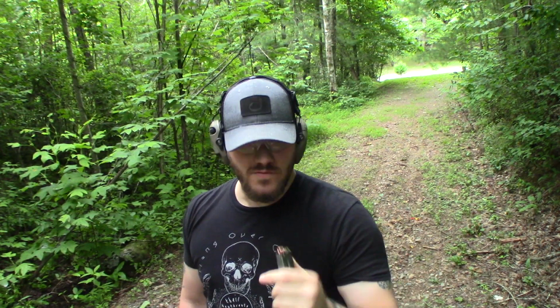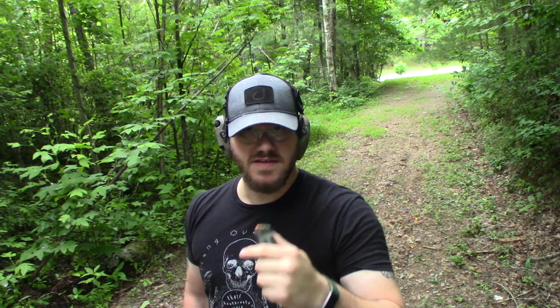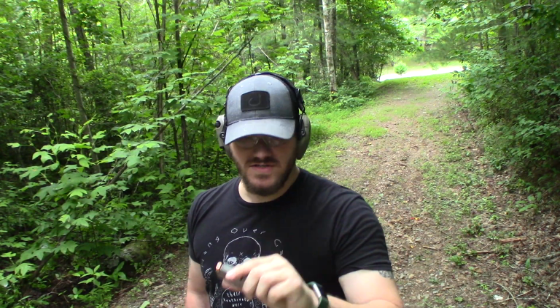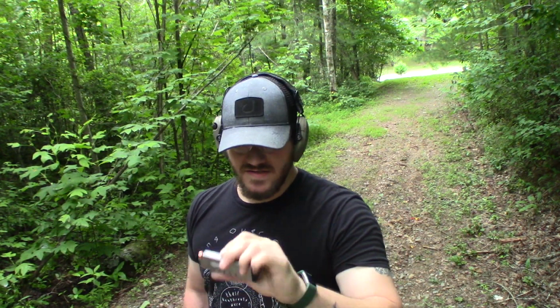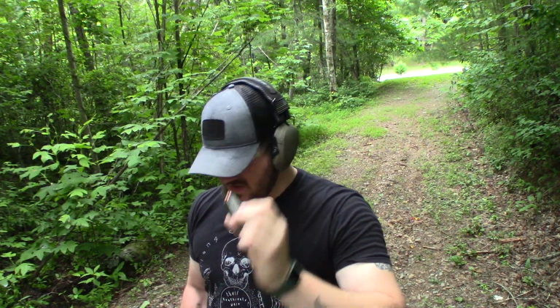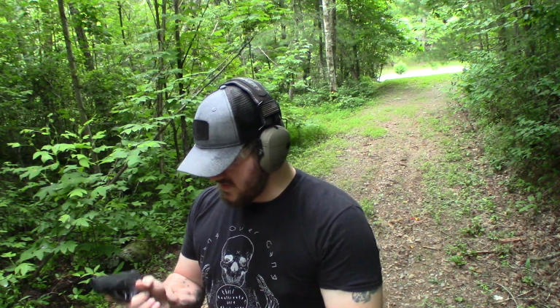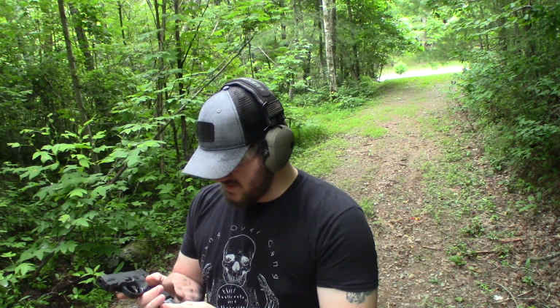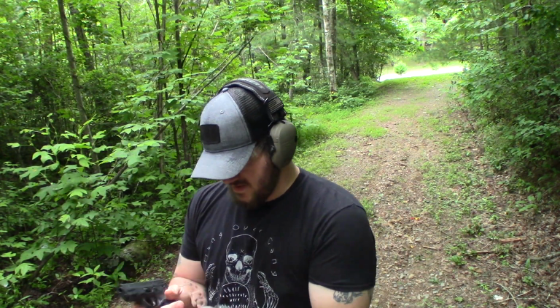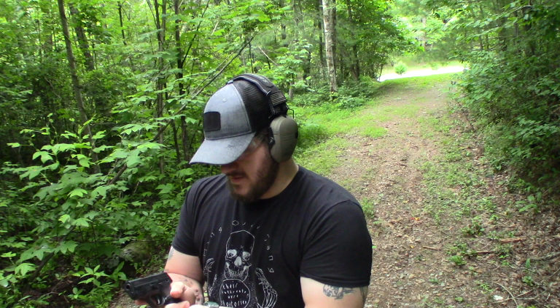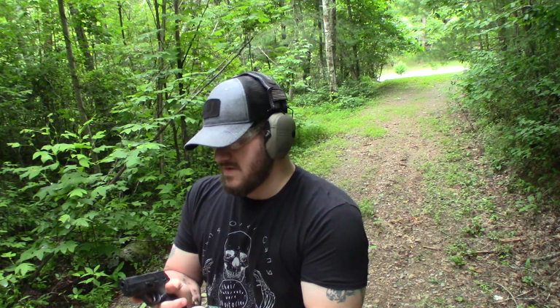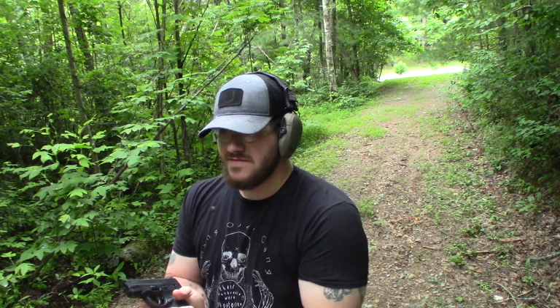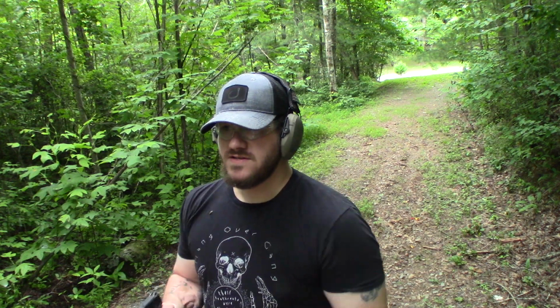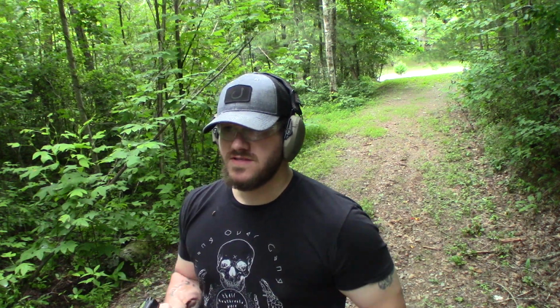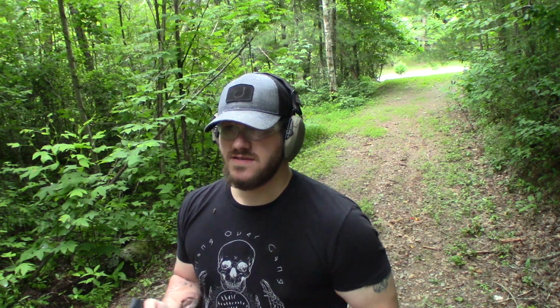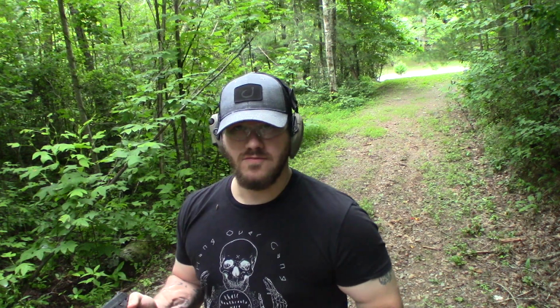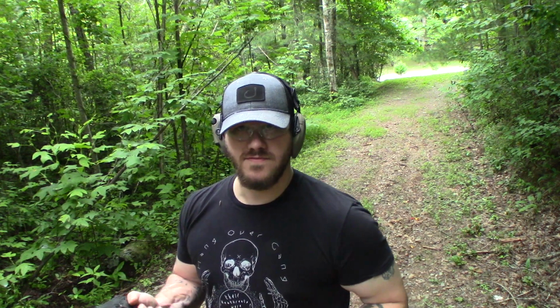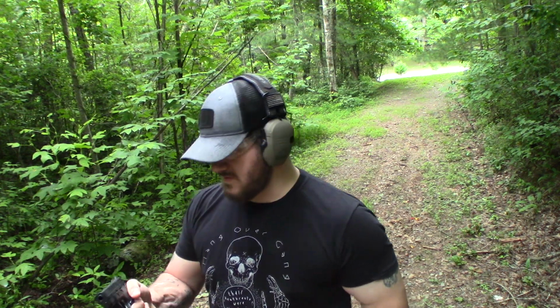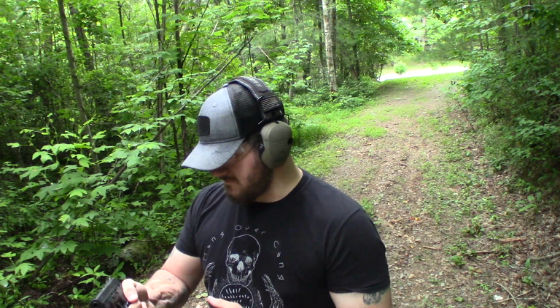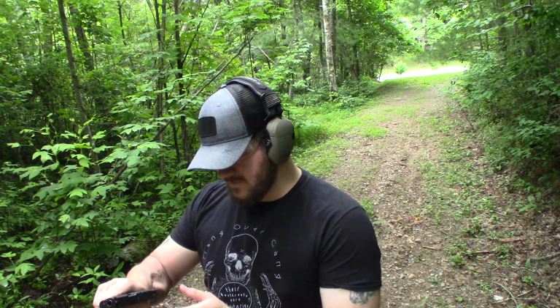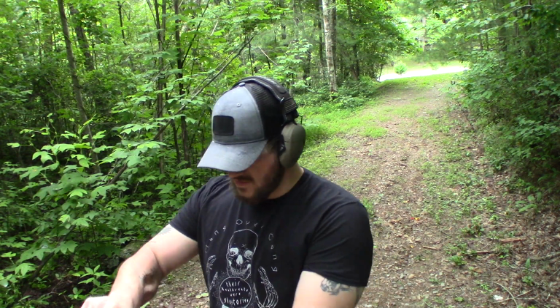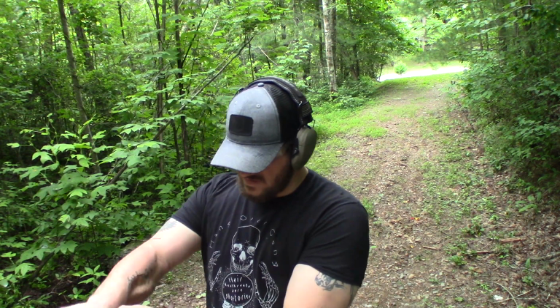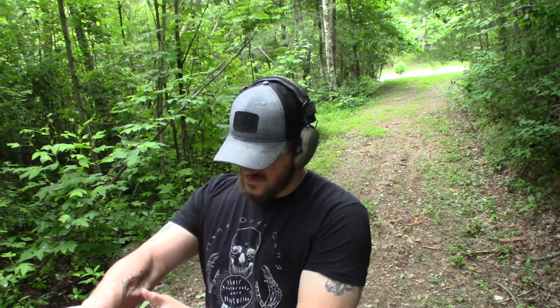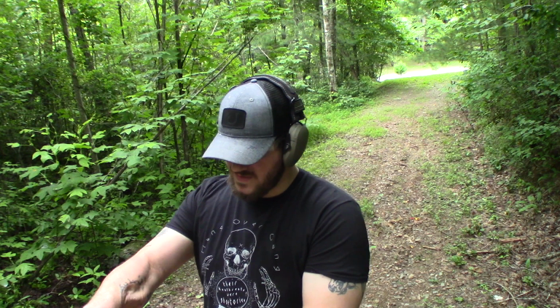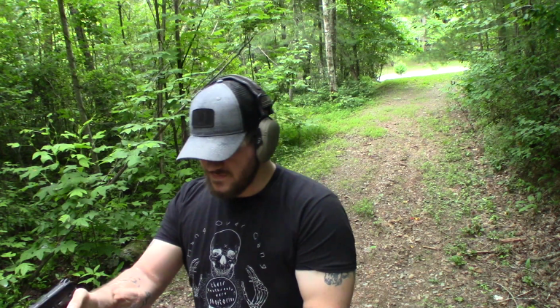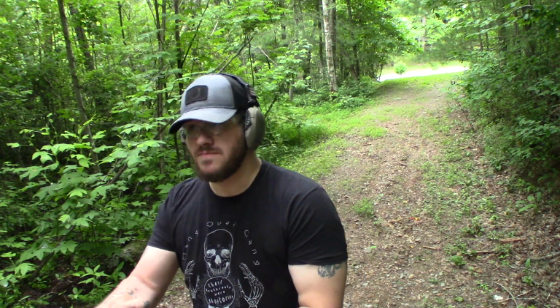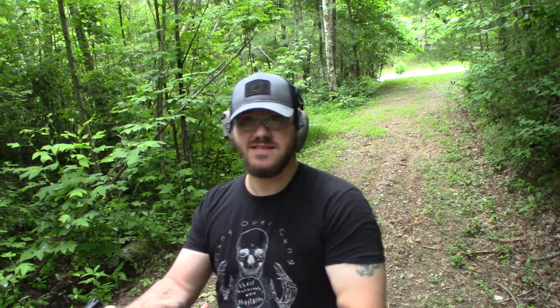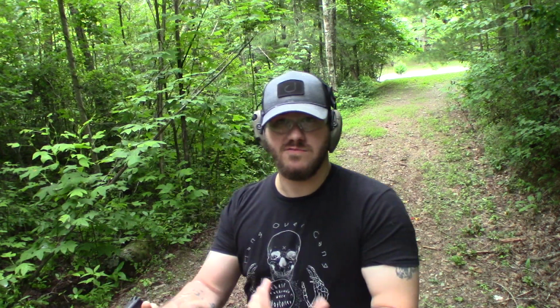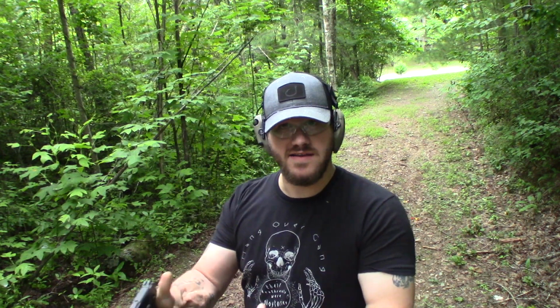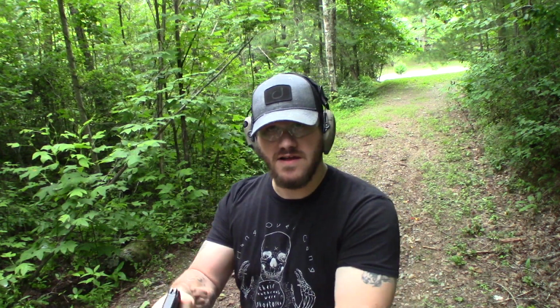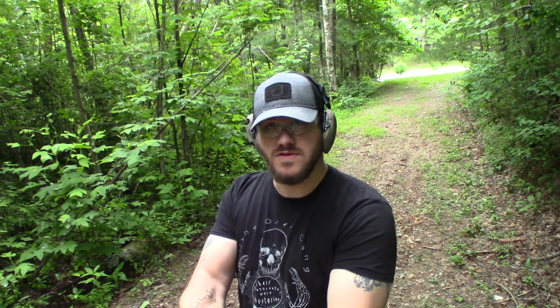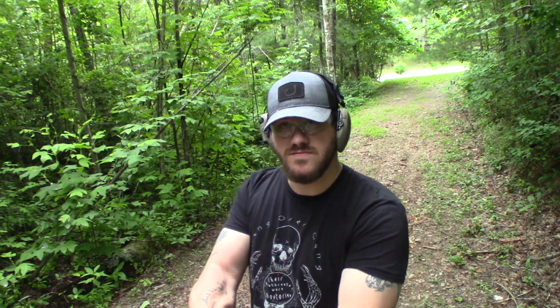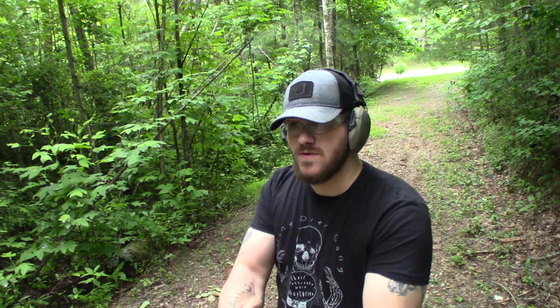We're going to see if they function. I've got 7 rounds loaded. I've never had an issue with hollow points before in this gun, but apparently it's been coming up and some people say that the wide cavity hollow points don't function well.